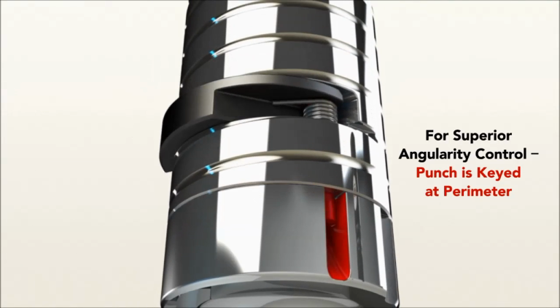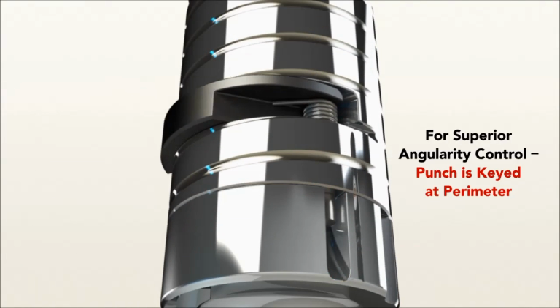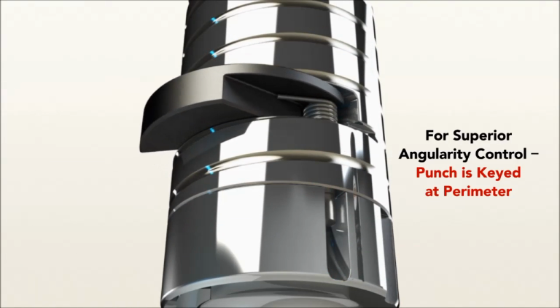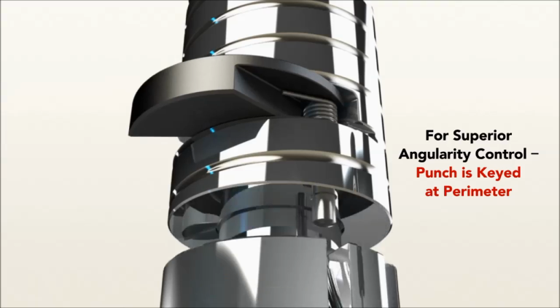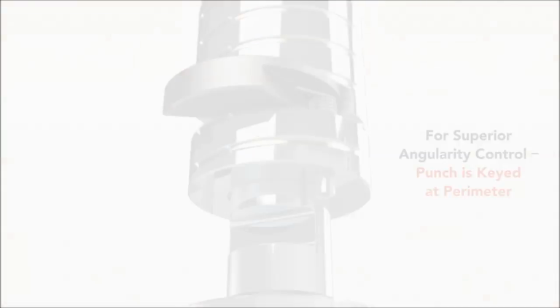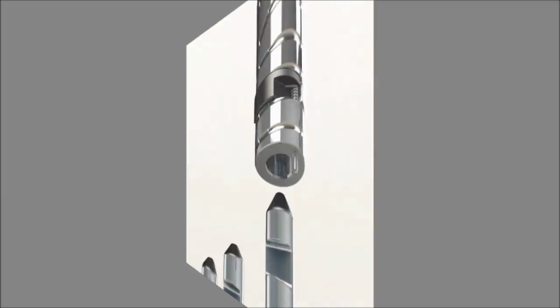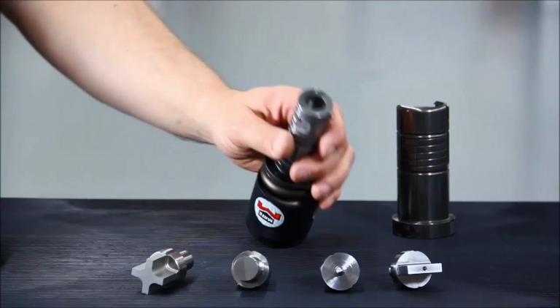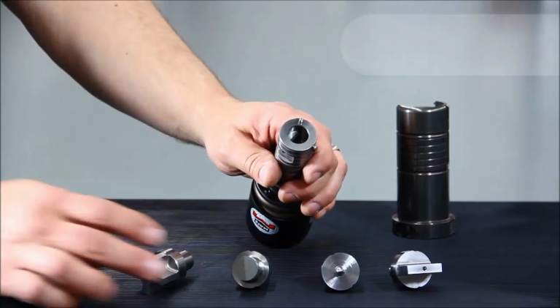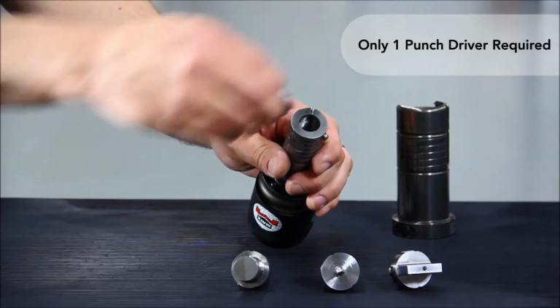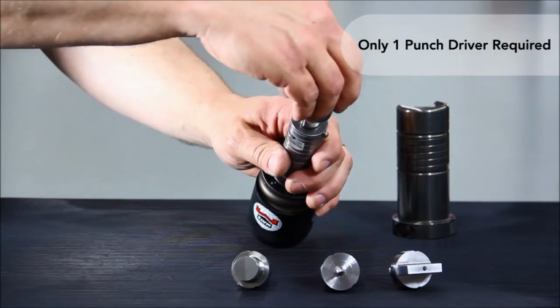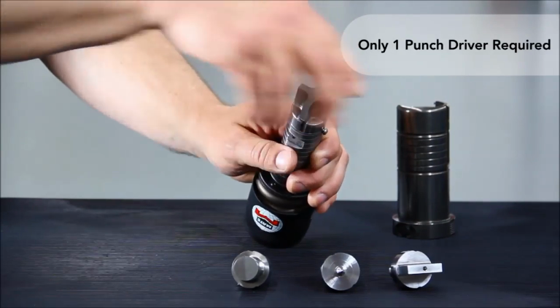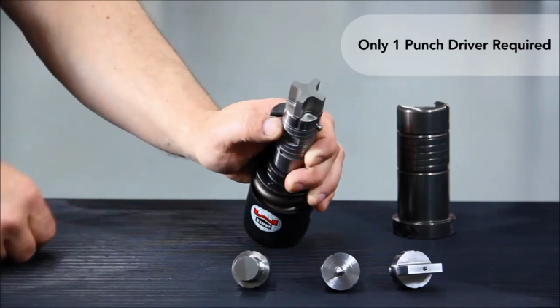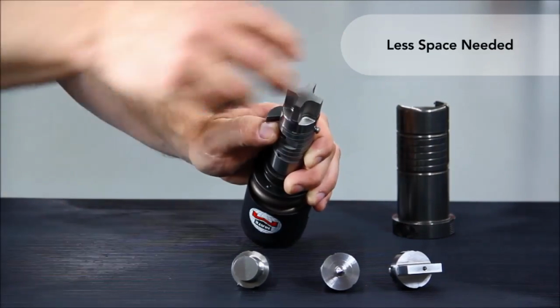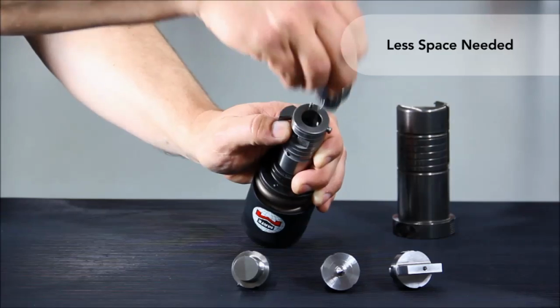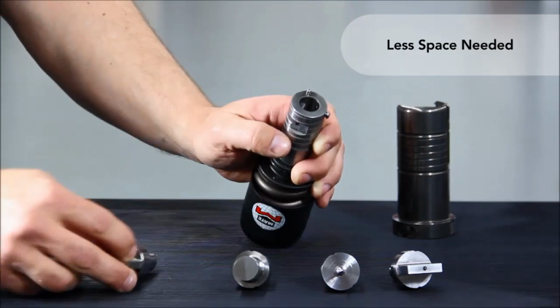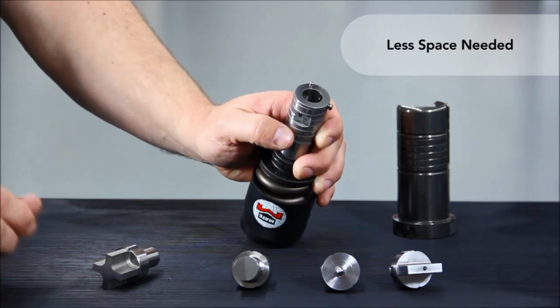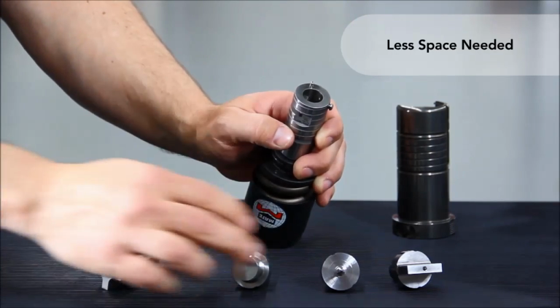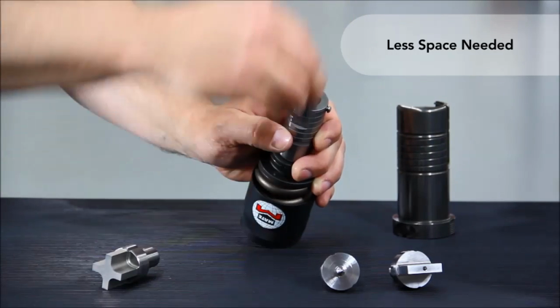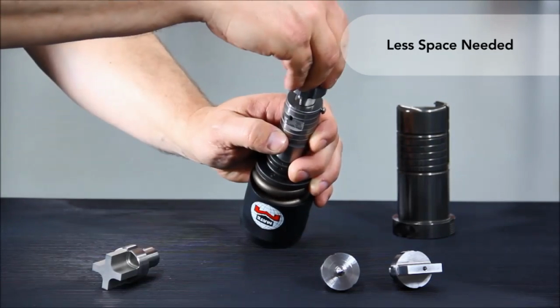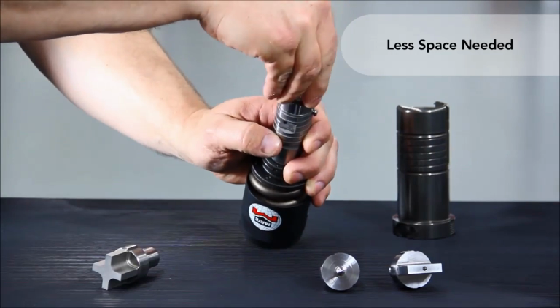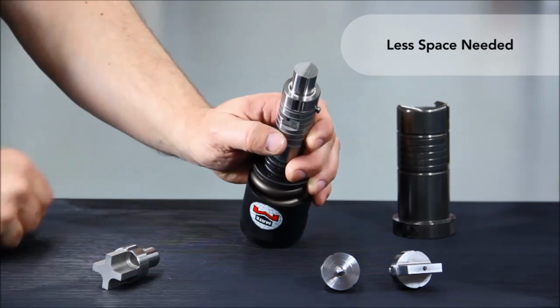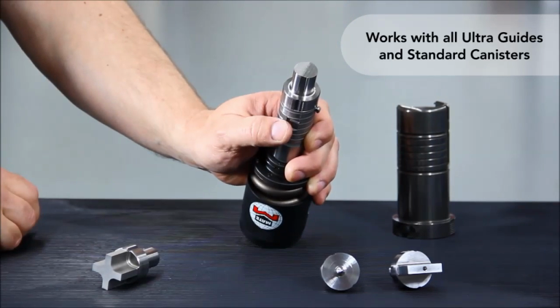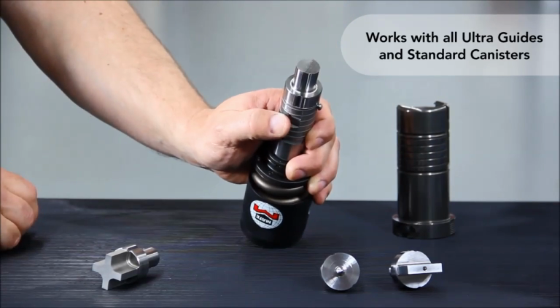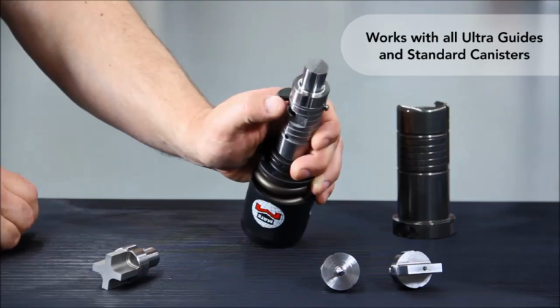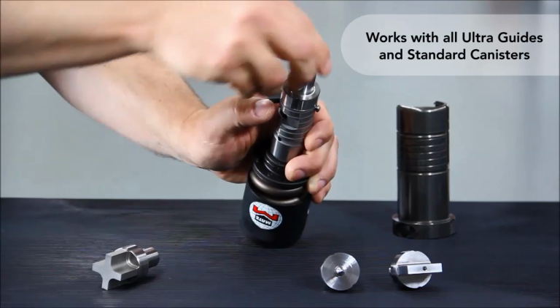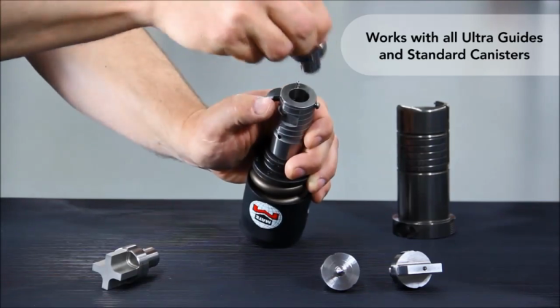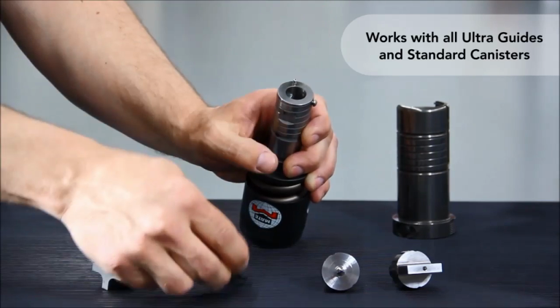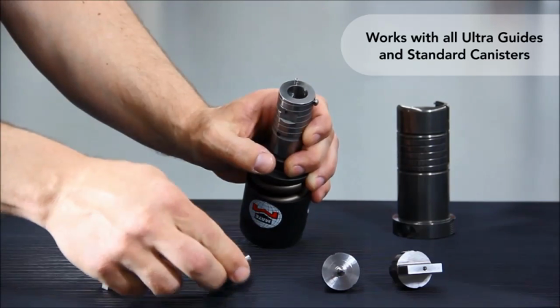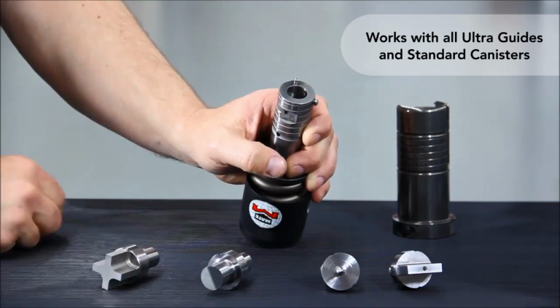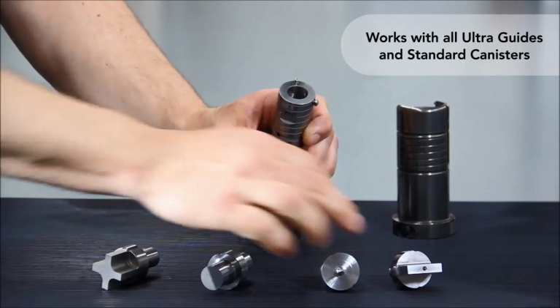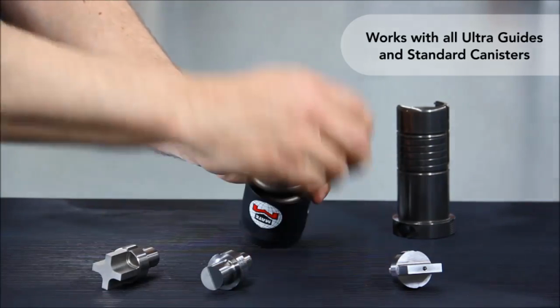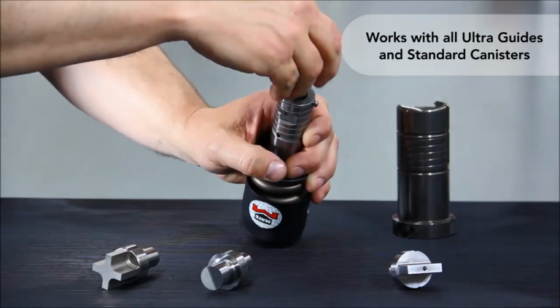For superior angularity control, the punches are keyed at the perimeter, not the center. Only one punch driver is required for rounds and shapes. Punch inserts take up less space than standard punches. Ultra QCT works with all Ultra guides and standard canisters.